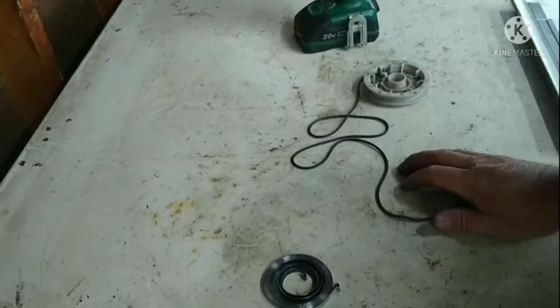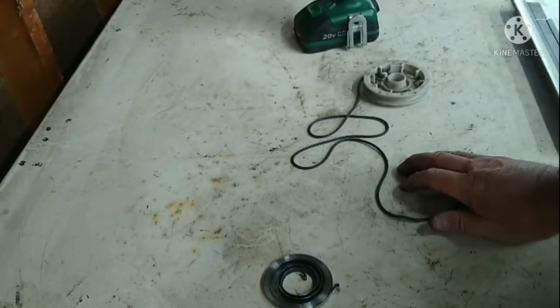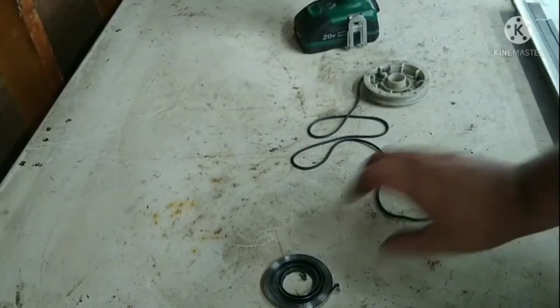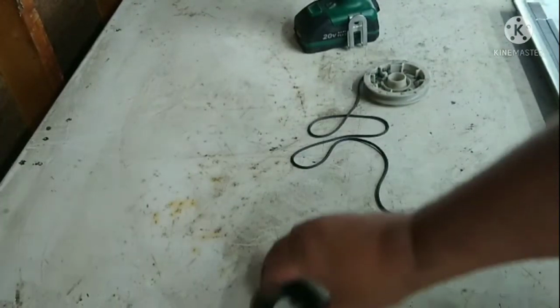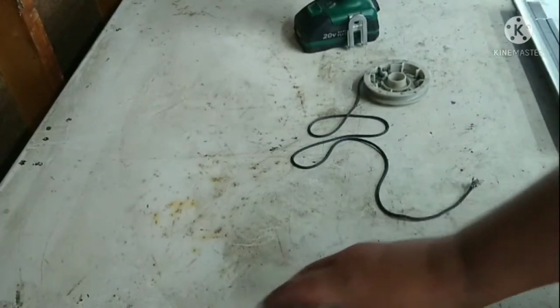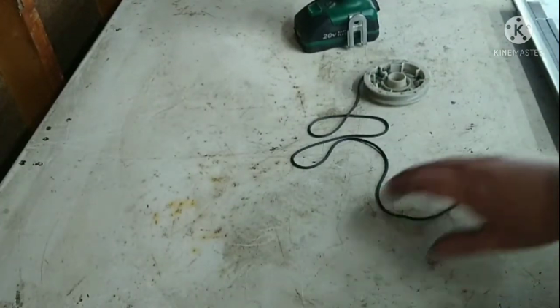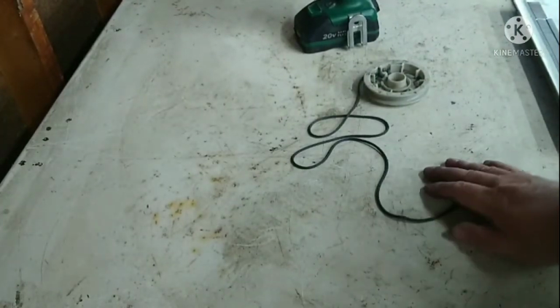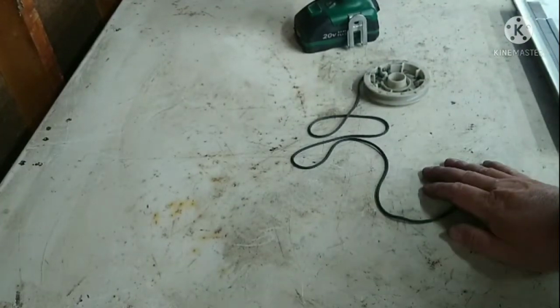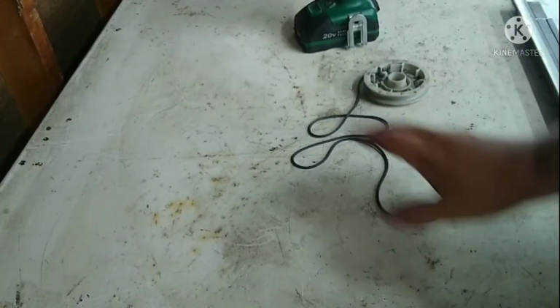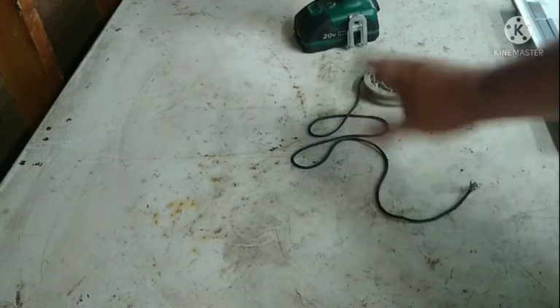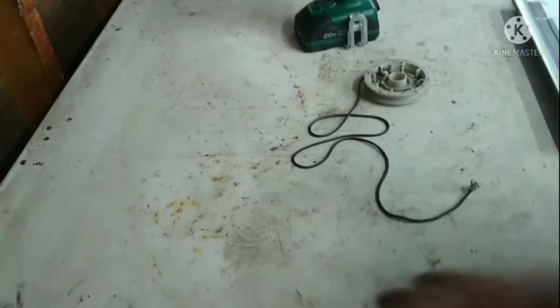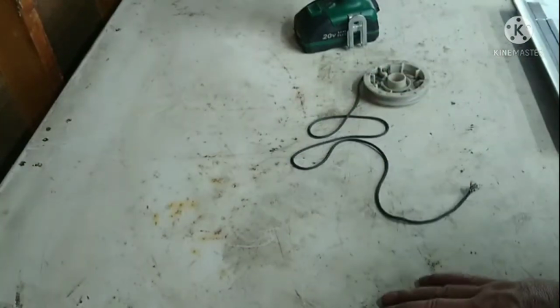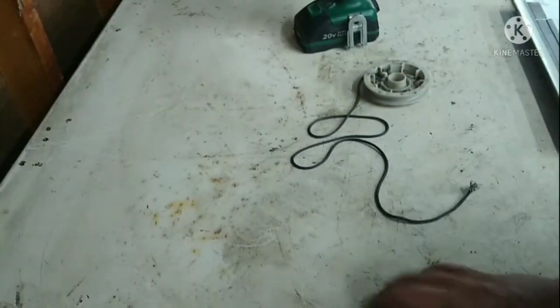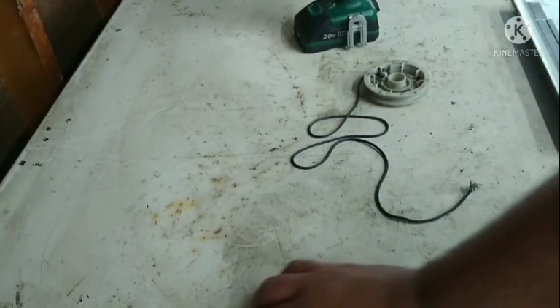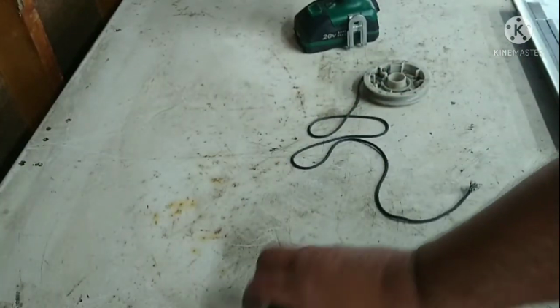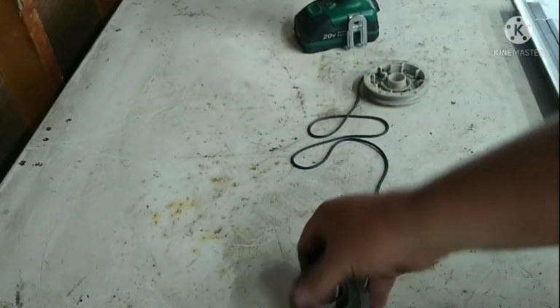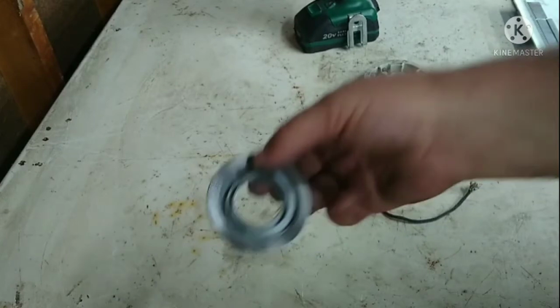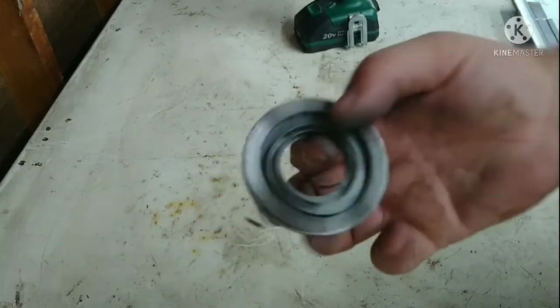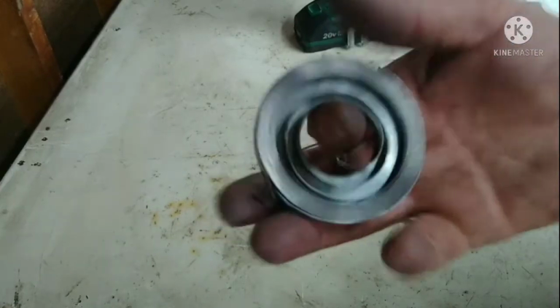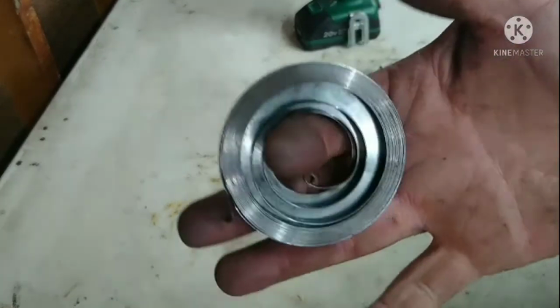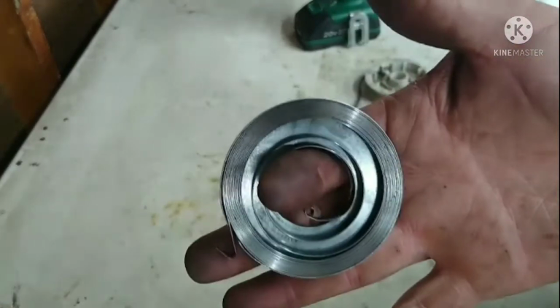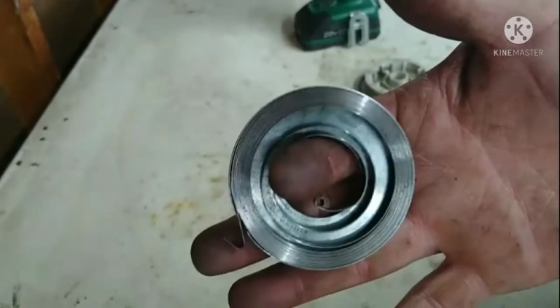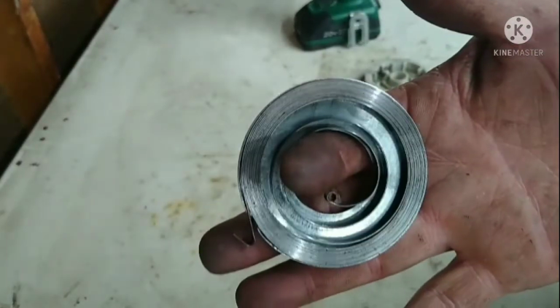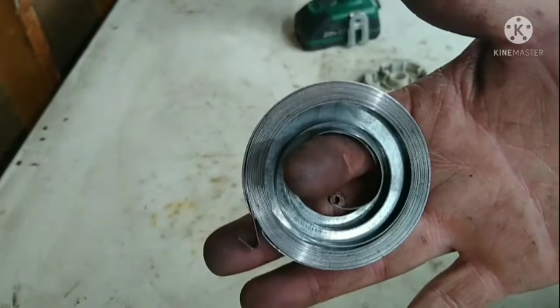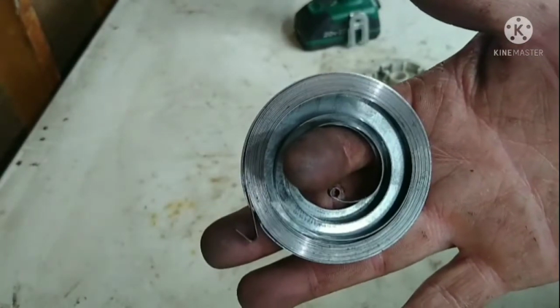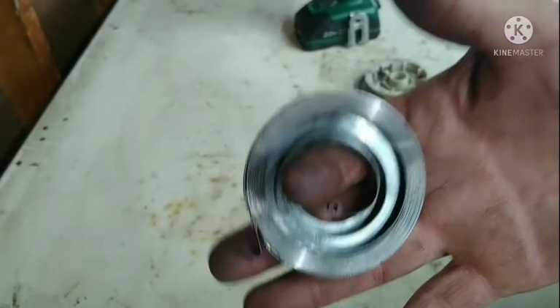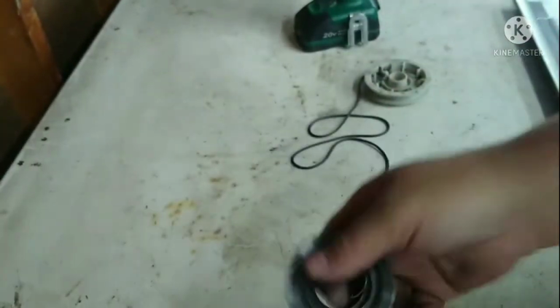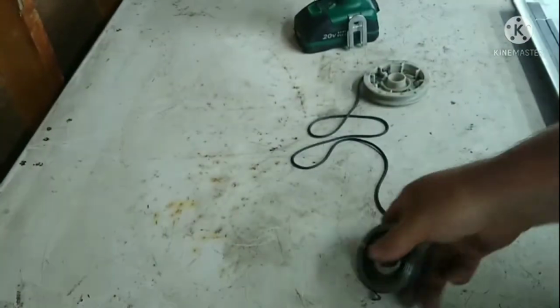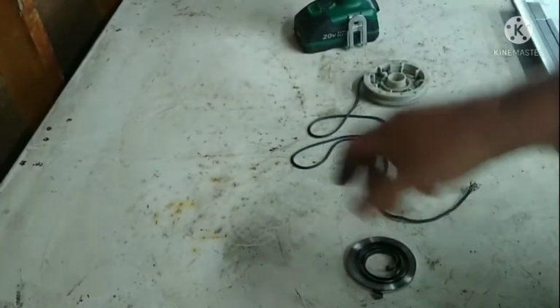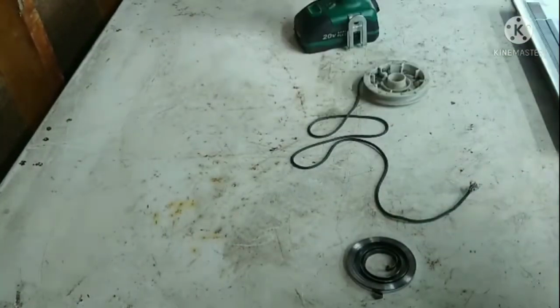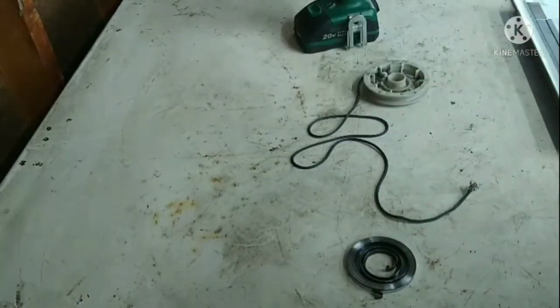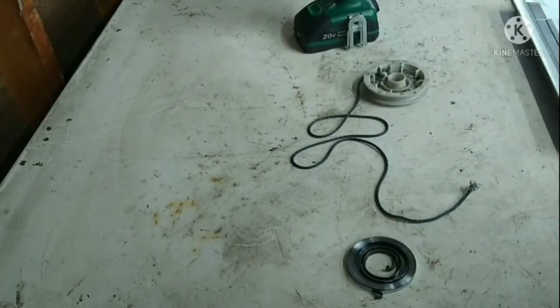So that's it, that's how you do it. You just put it back on there like you normally would. There's your spring, nicely wound up. Have a good day!